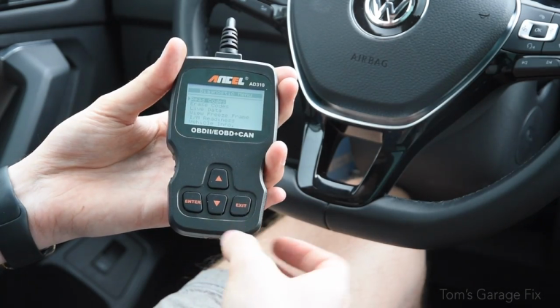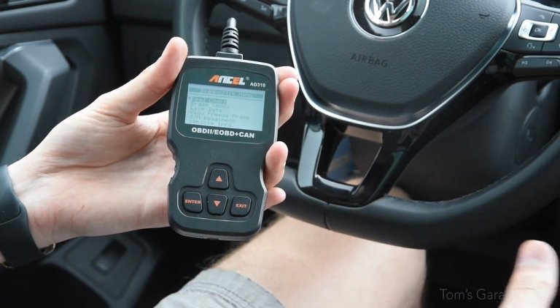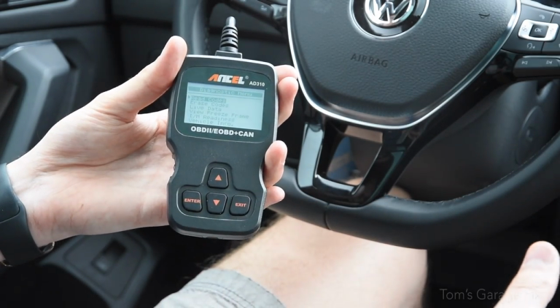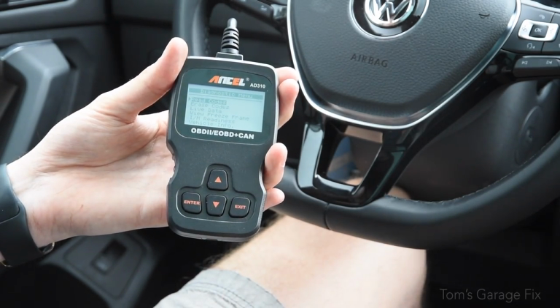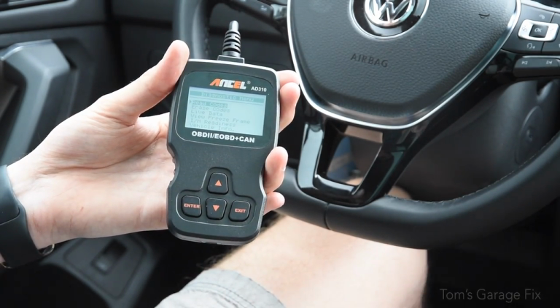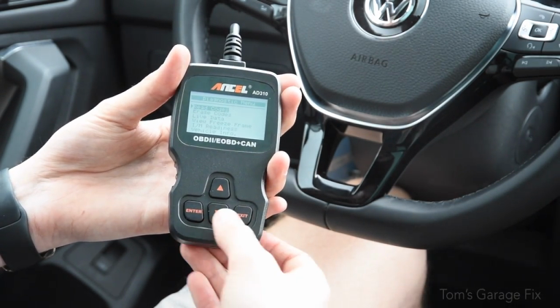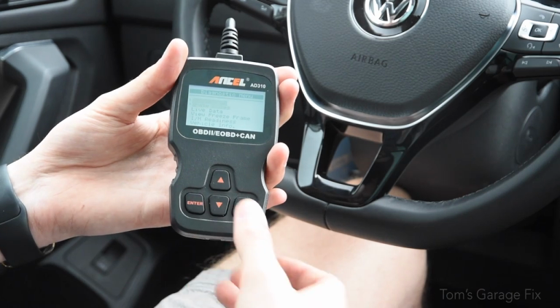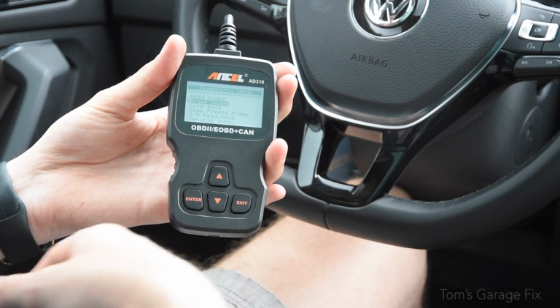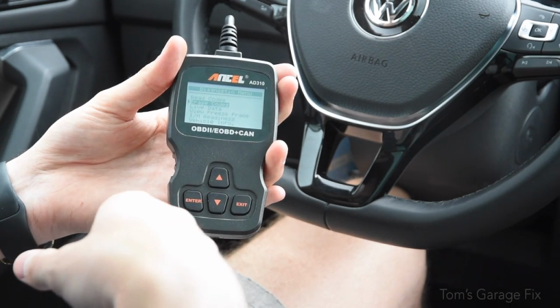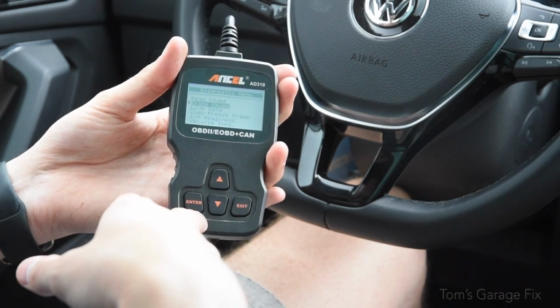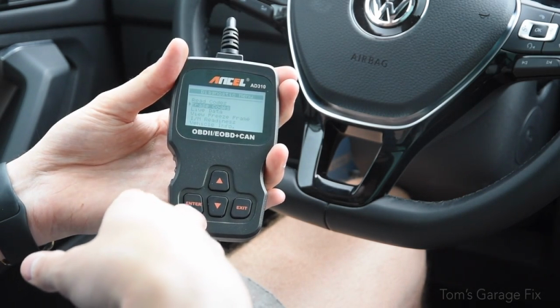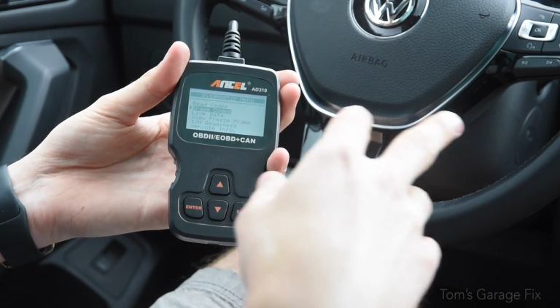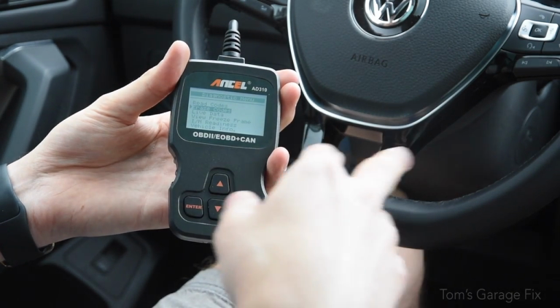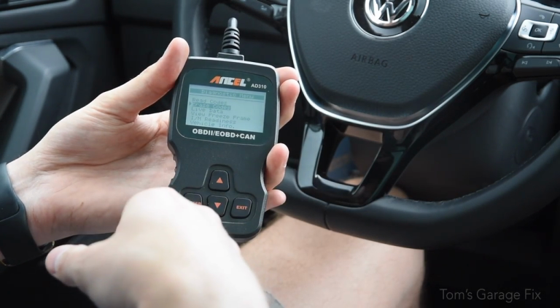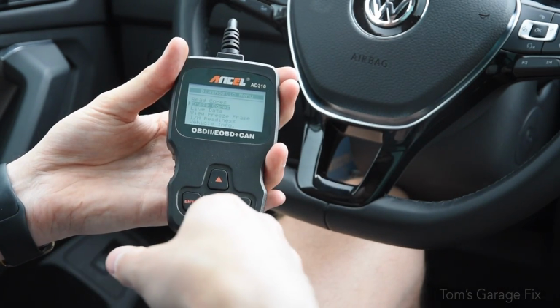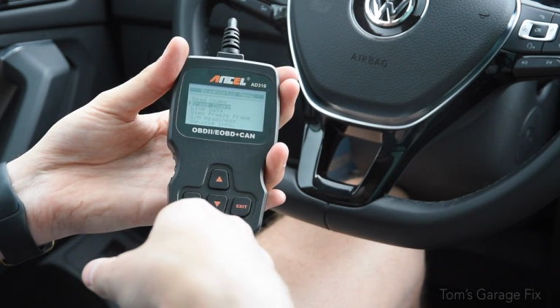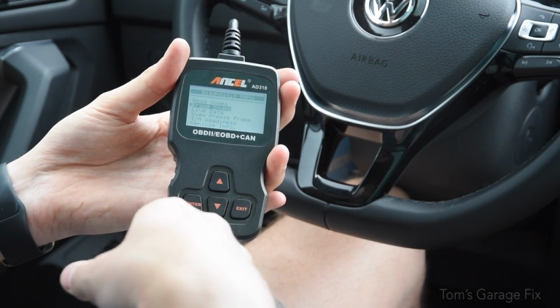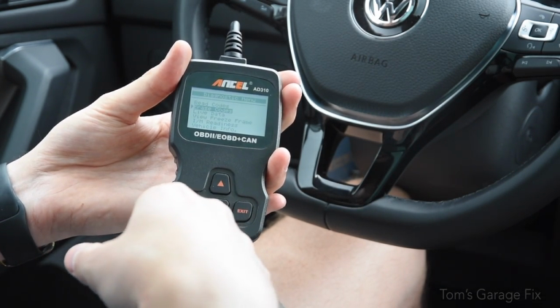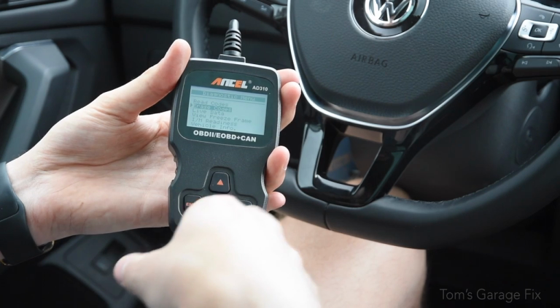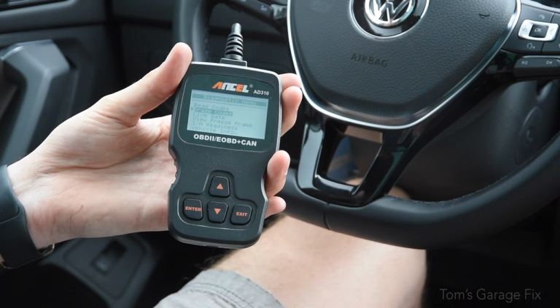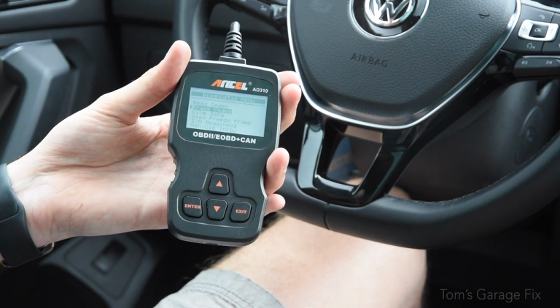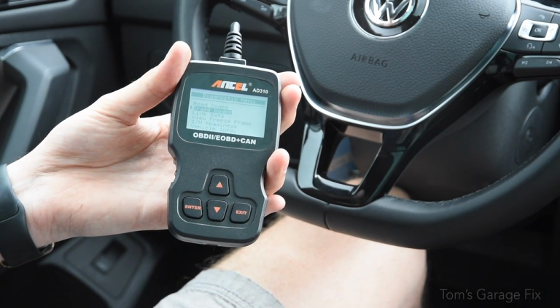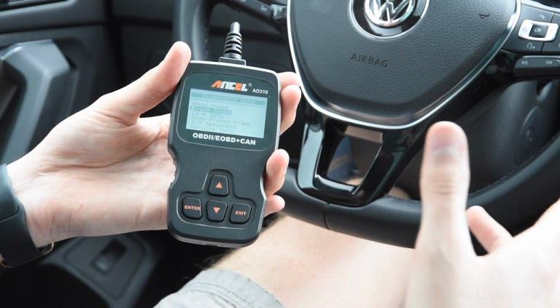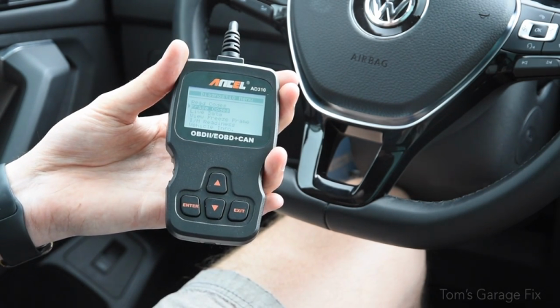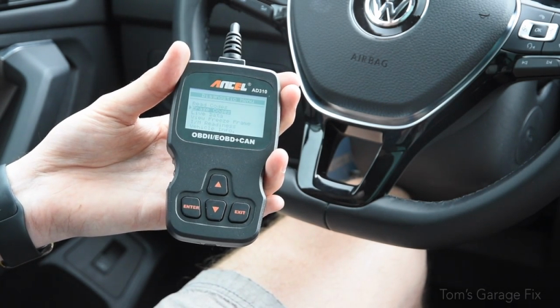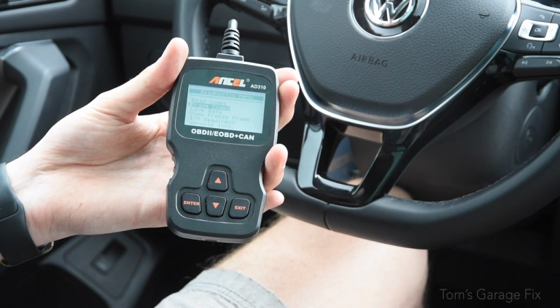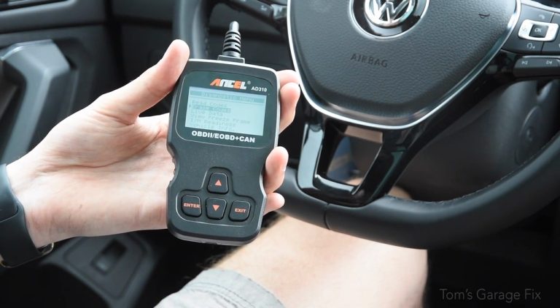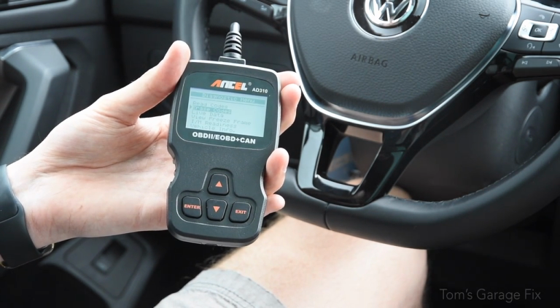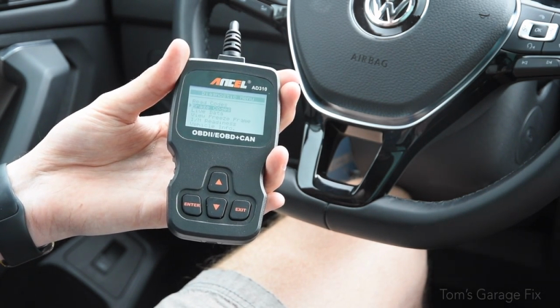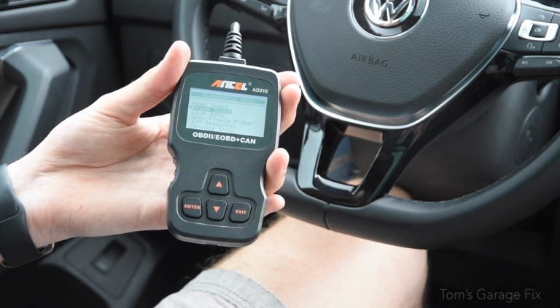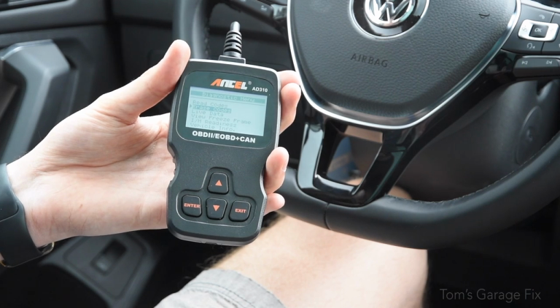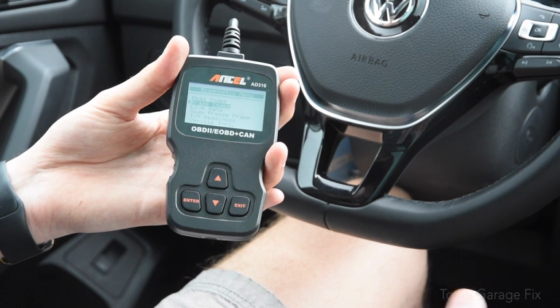Once you figure out your codes and fix the problem, go ahead and go down to erase codes. Go through the menu, press enter, then enter again, and it's going to erase all of your check engine codes that you've previously fixed.